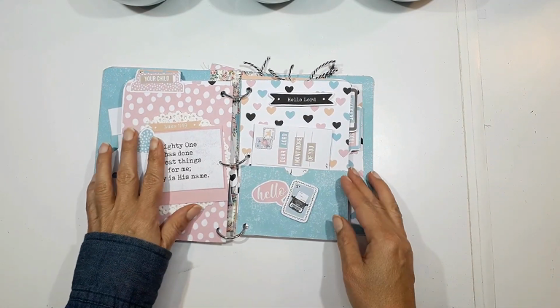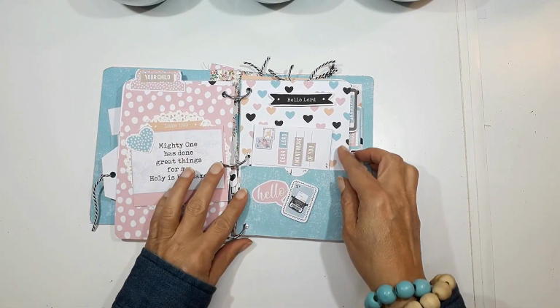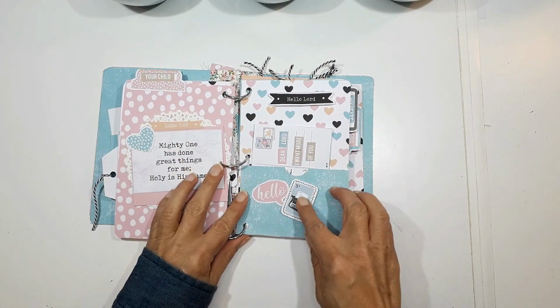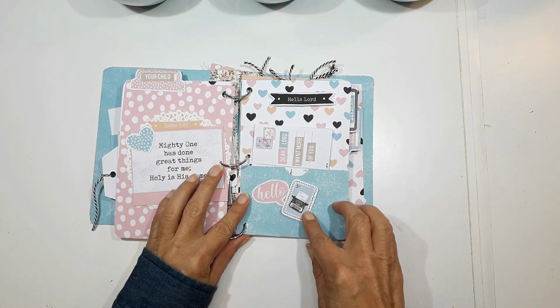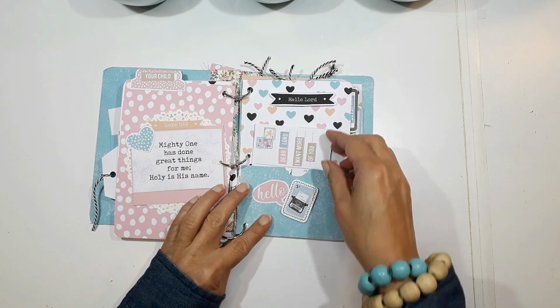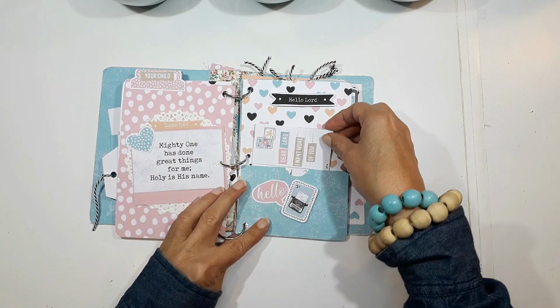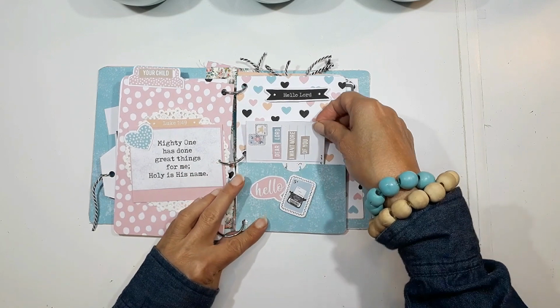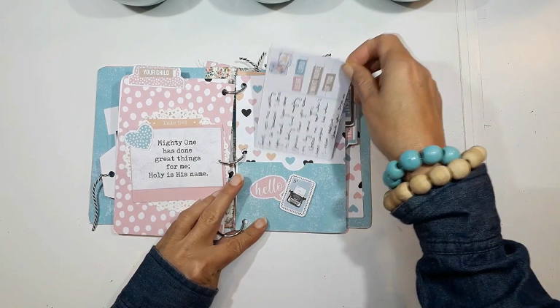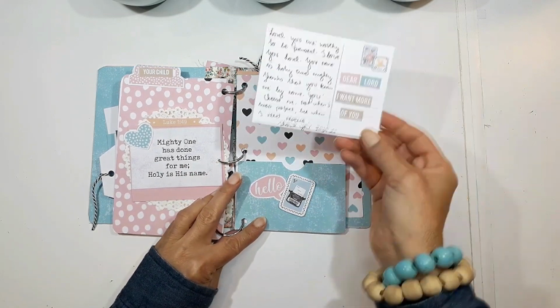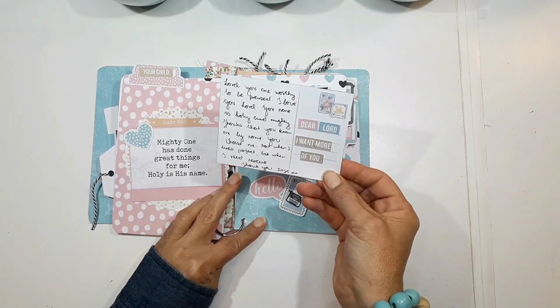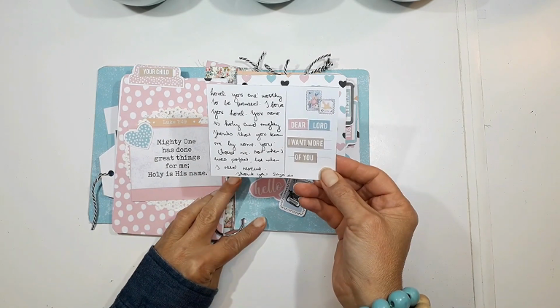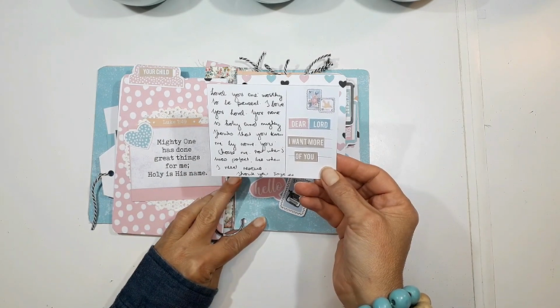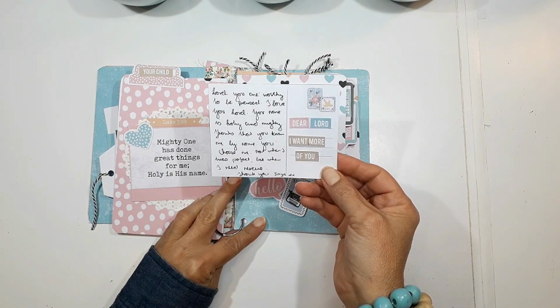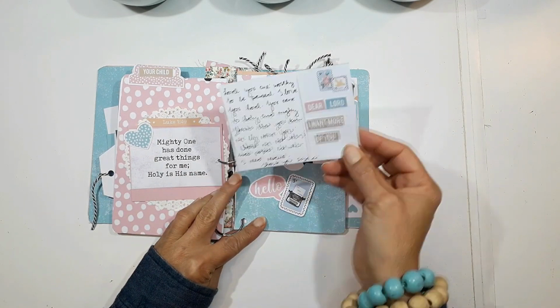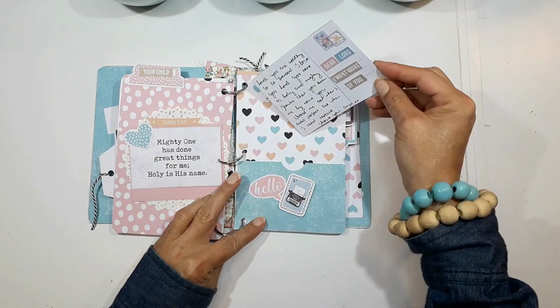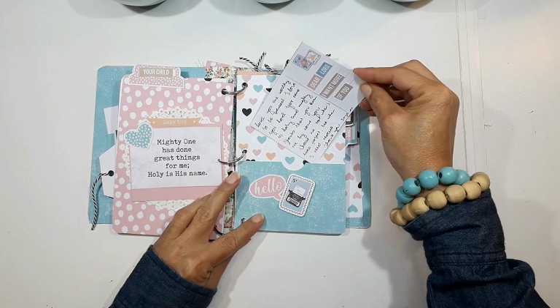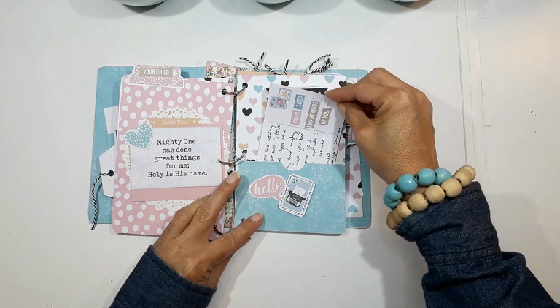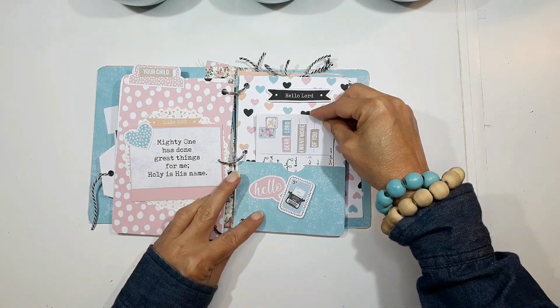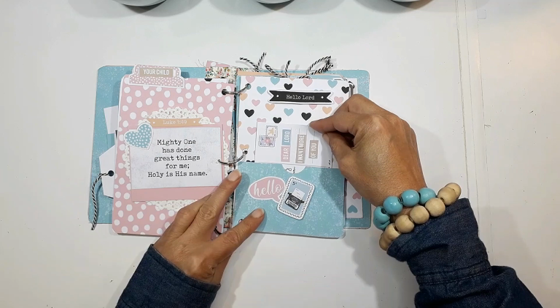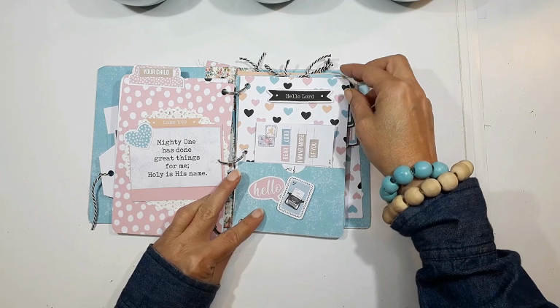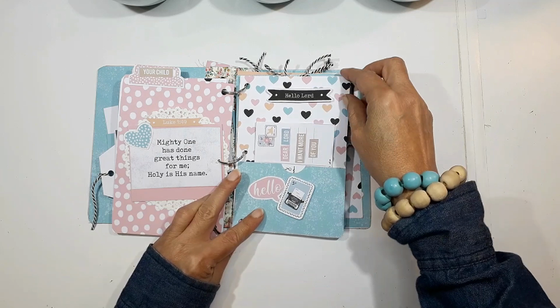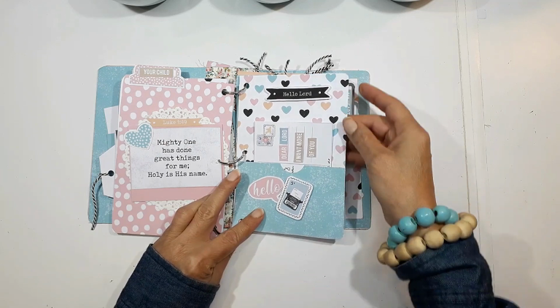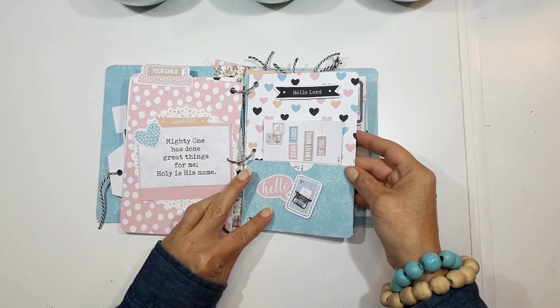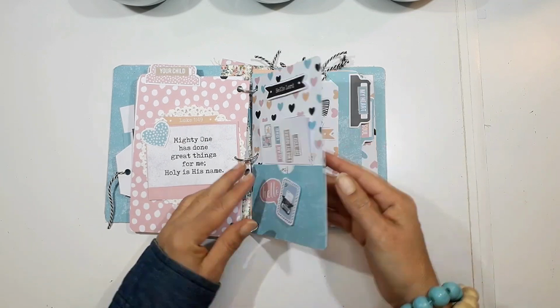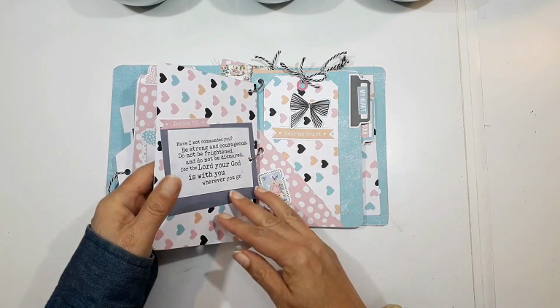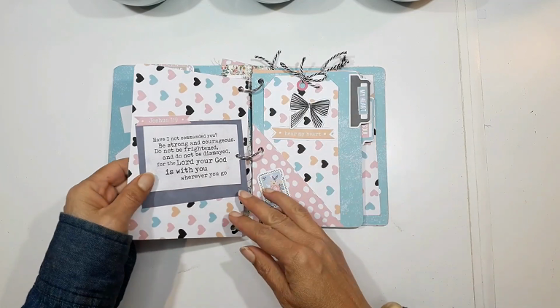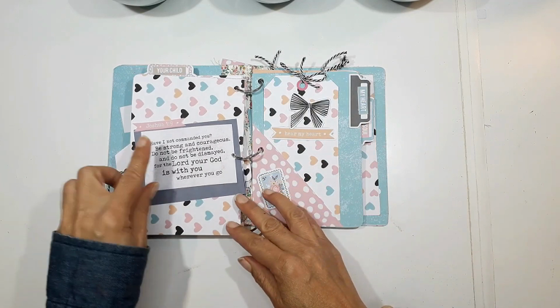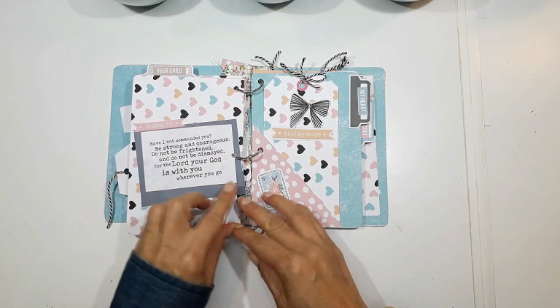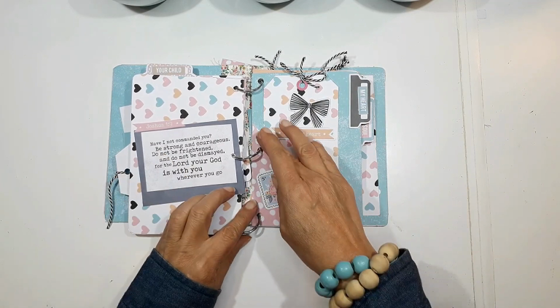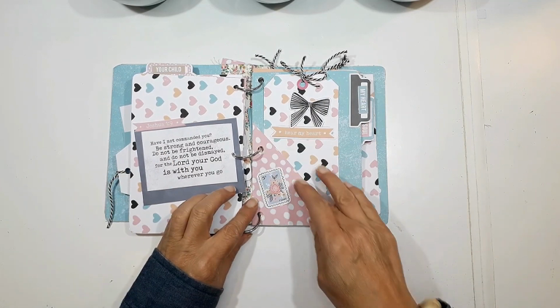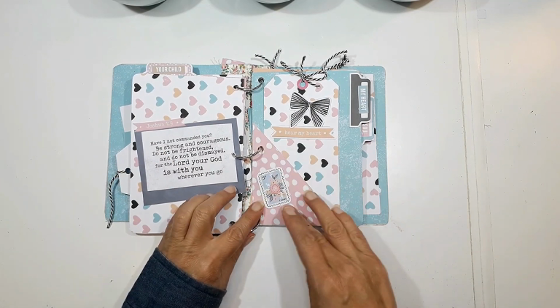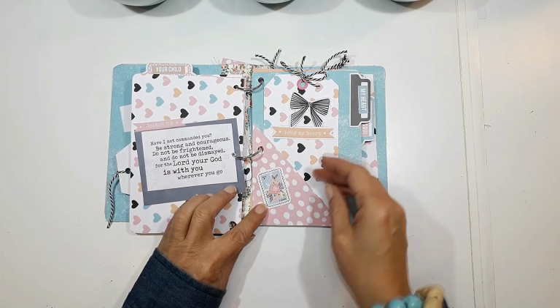The next prompt is about how mighty God is — all the great things He's done, and that His name is holy. So I continued journaling that He is worthy to be praised and that His name is holy and pure.